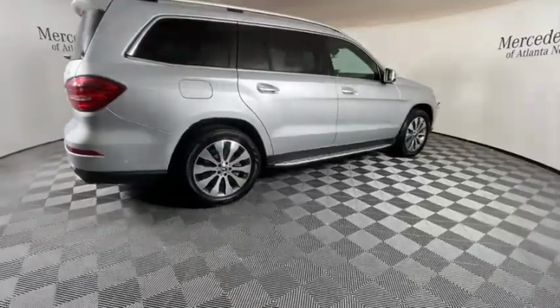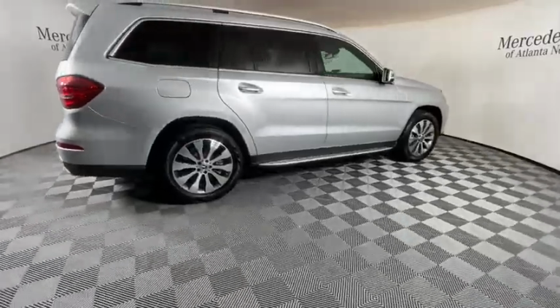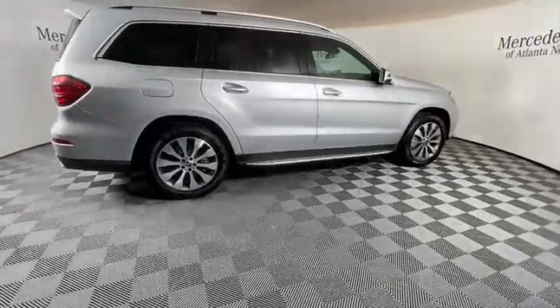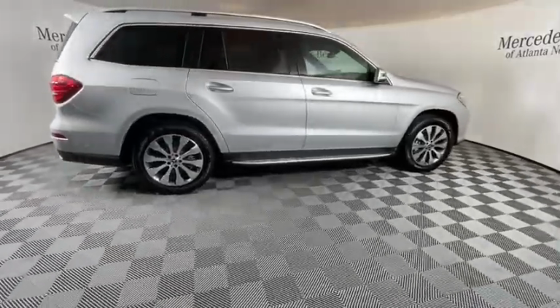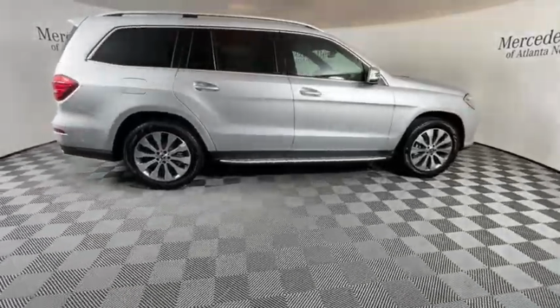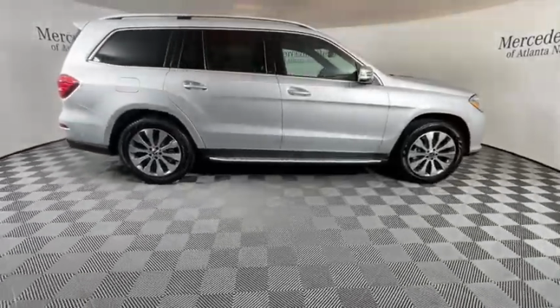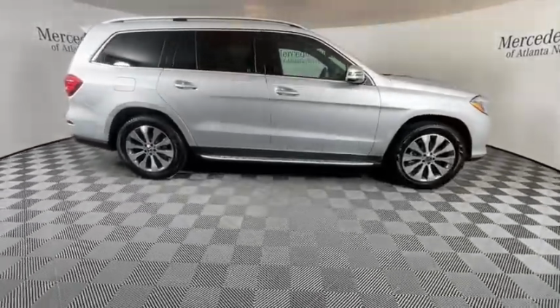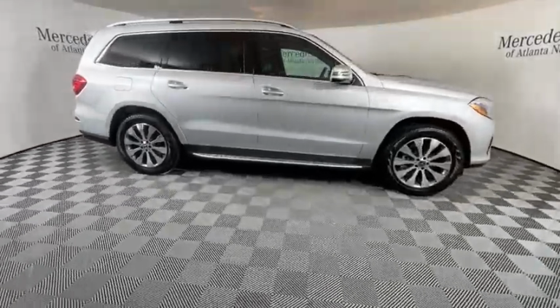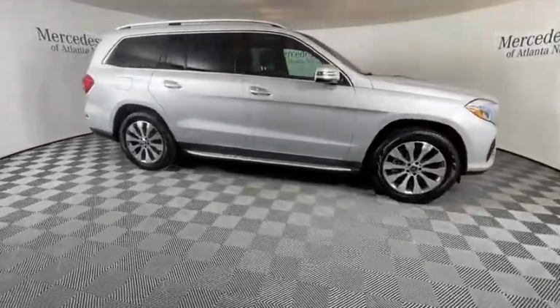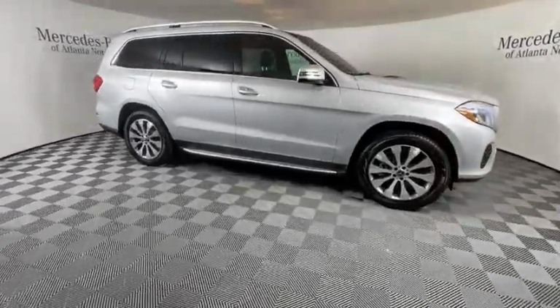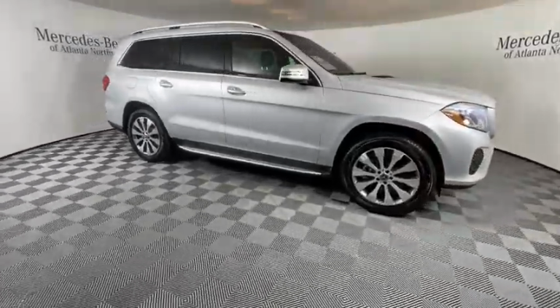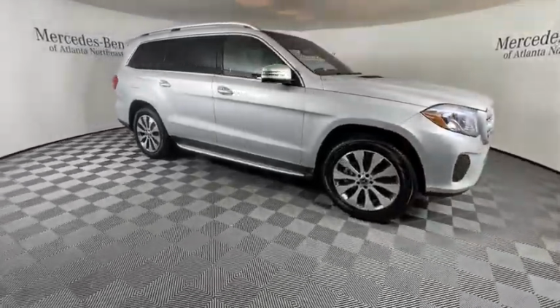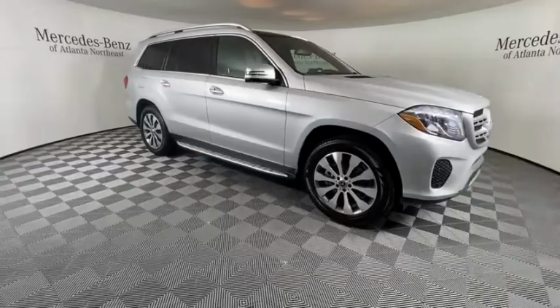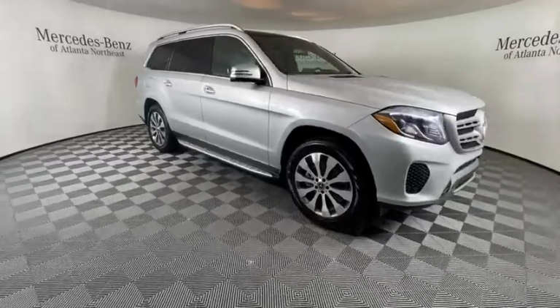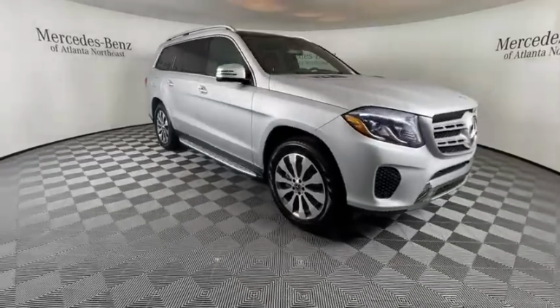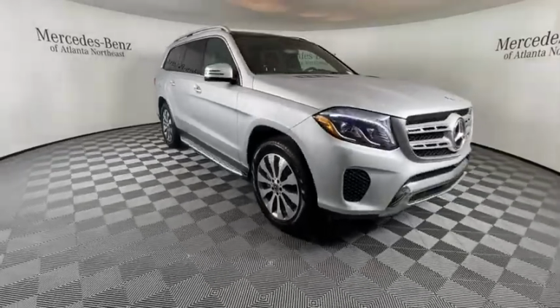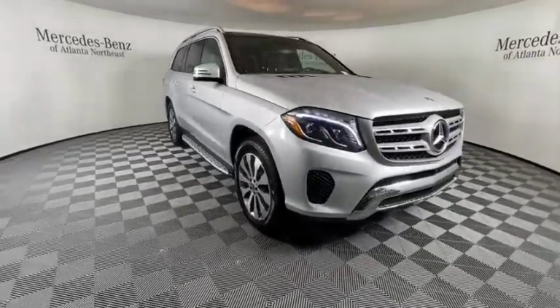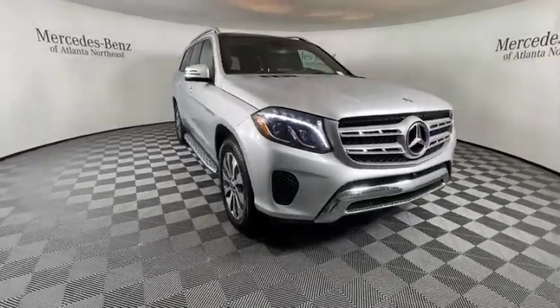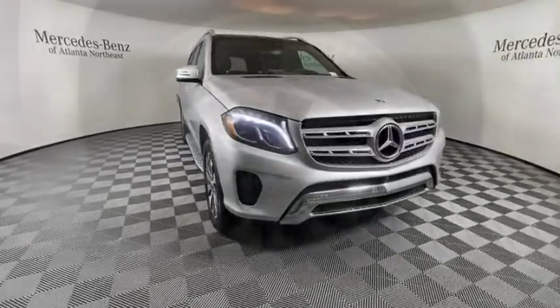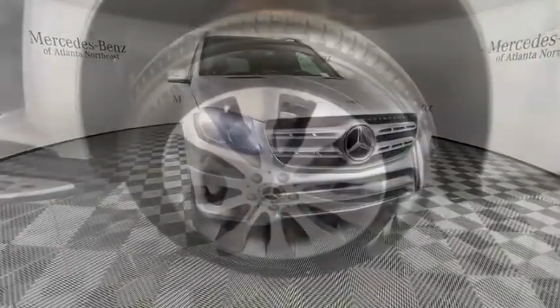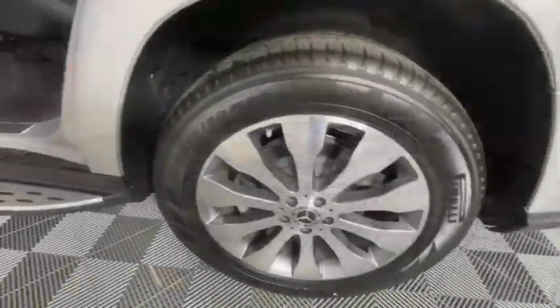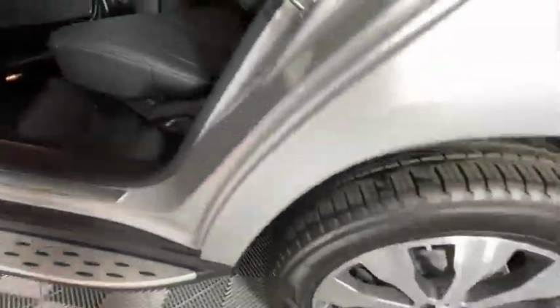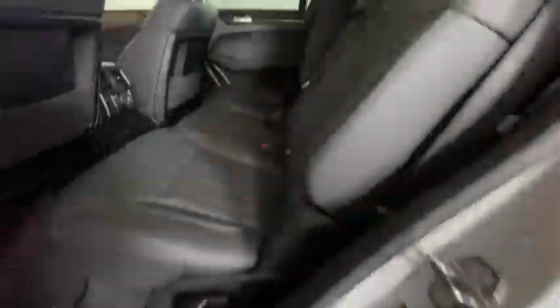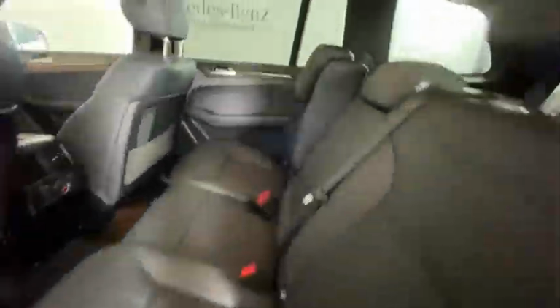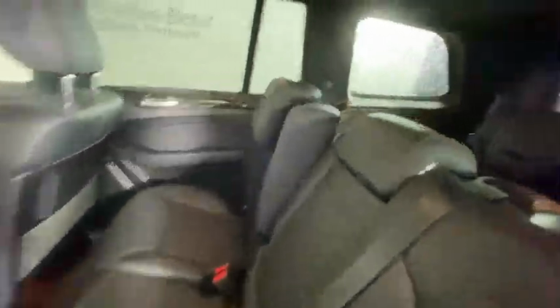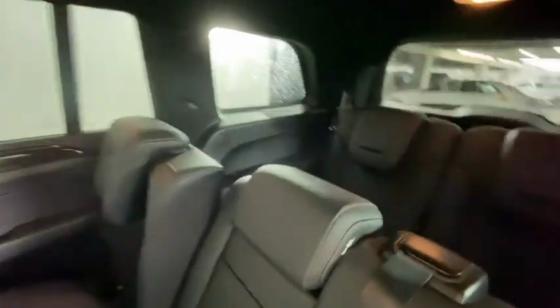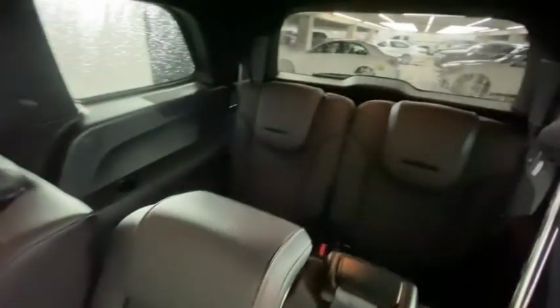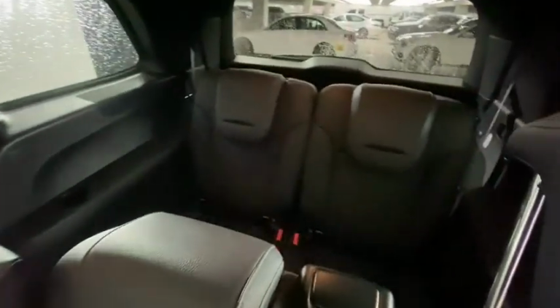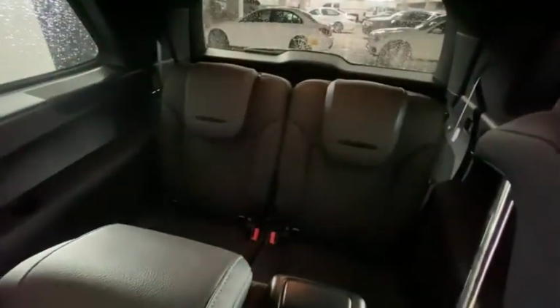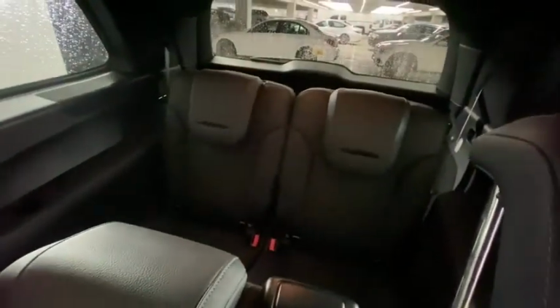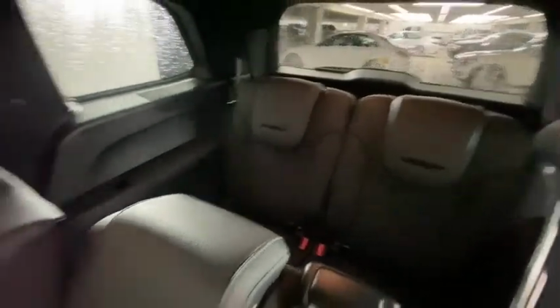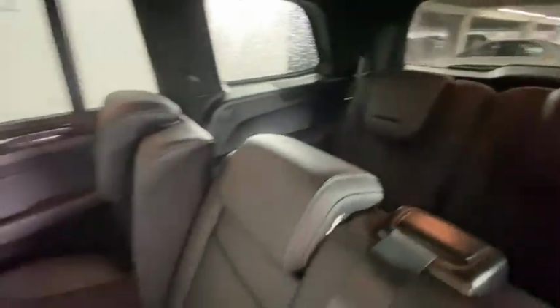This vehicle has less than 300 miles. Here are some of this vehicle's great options: traction control, power passenger seat, power liftgate, leather-wrapped steering wheel, Bluetooth wireless data, hands-free phone.